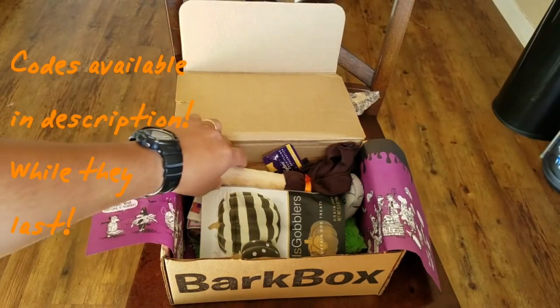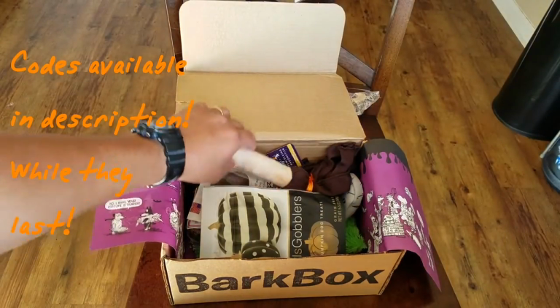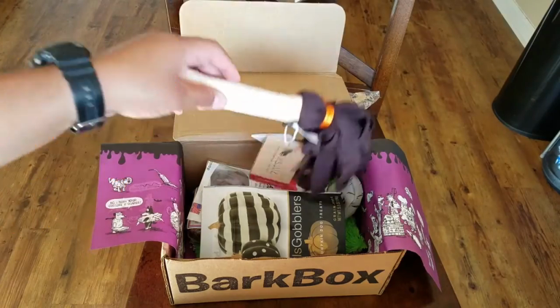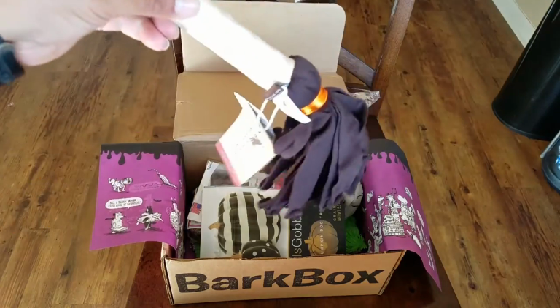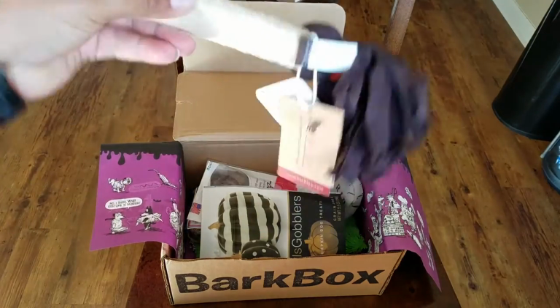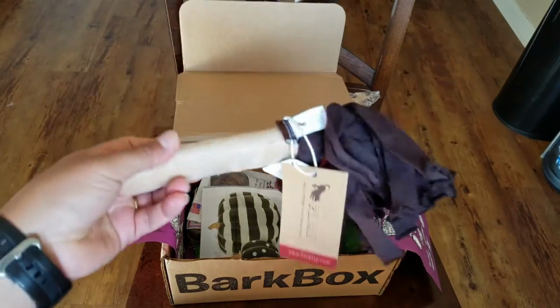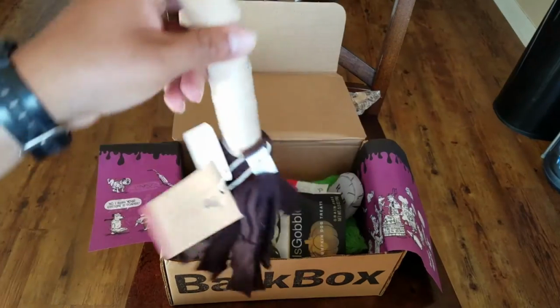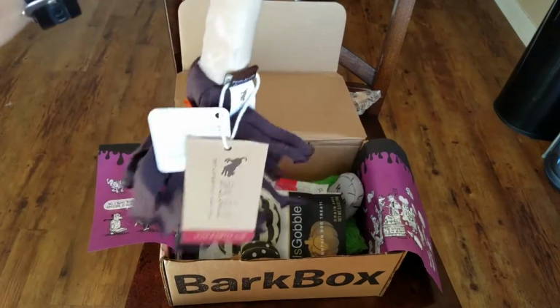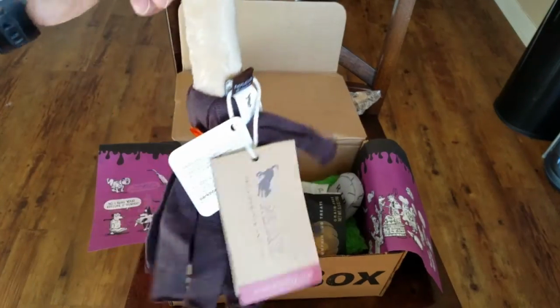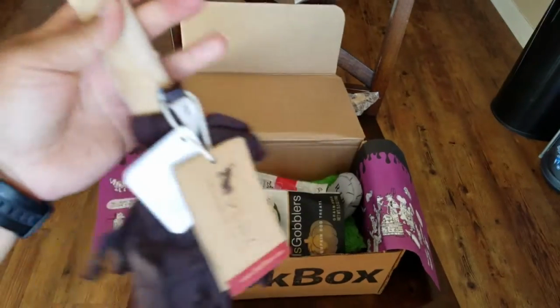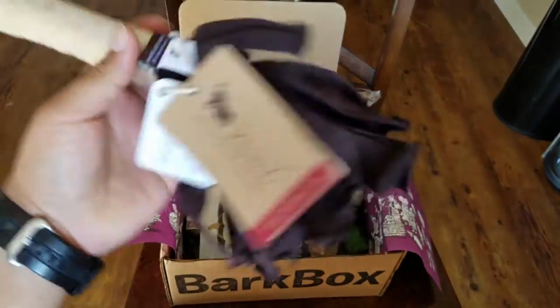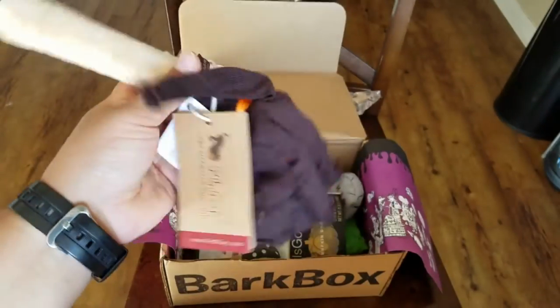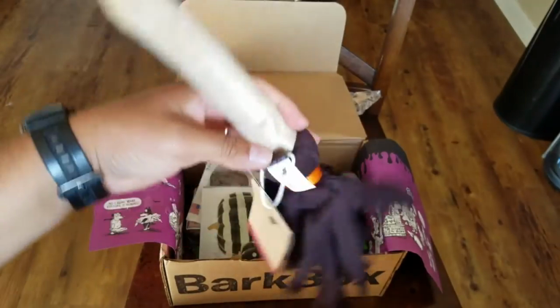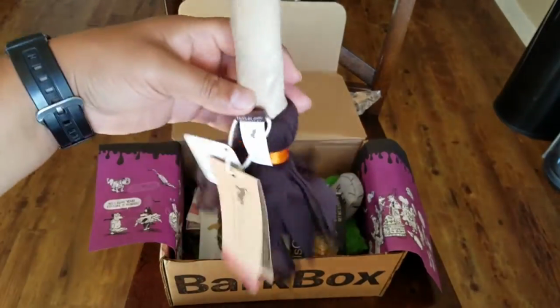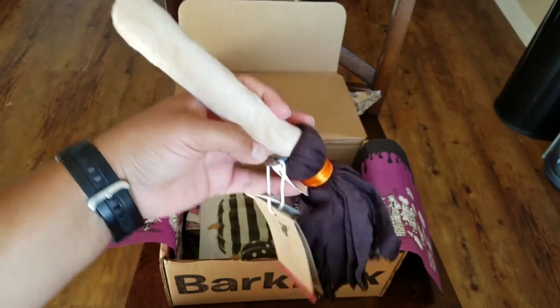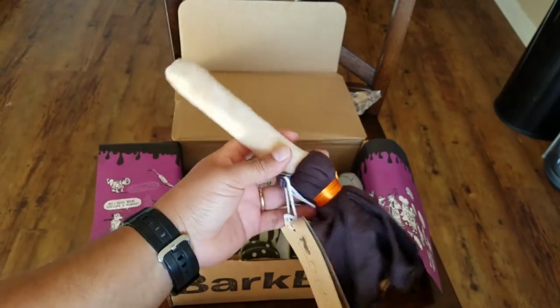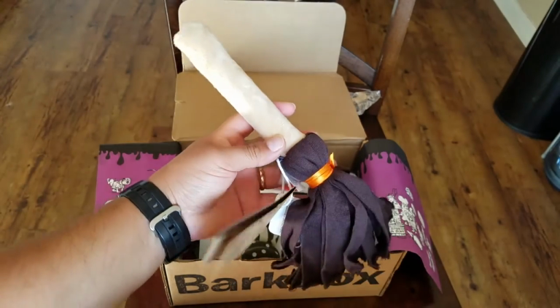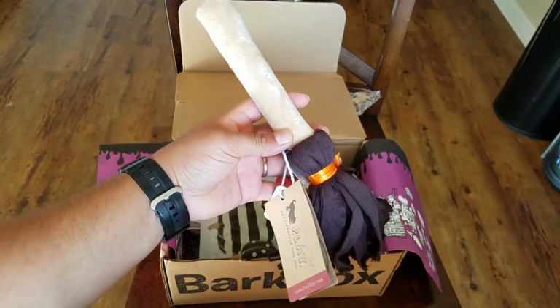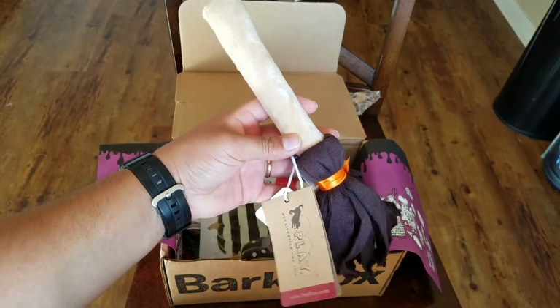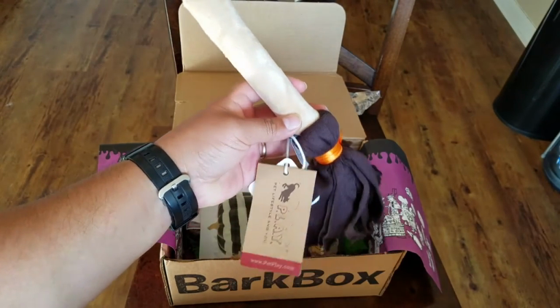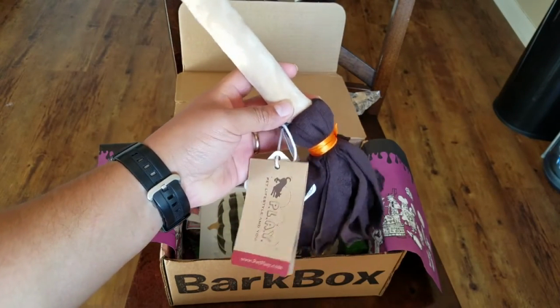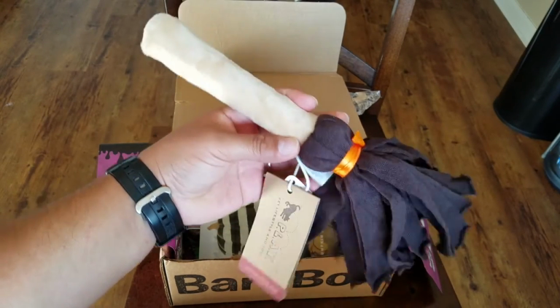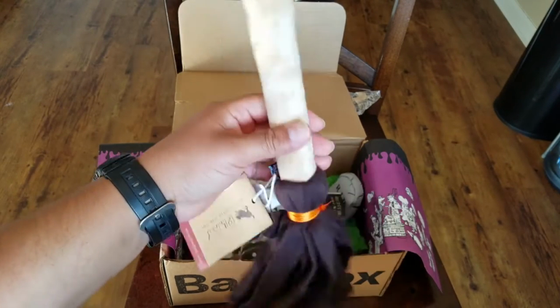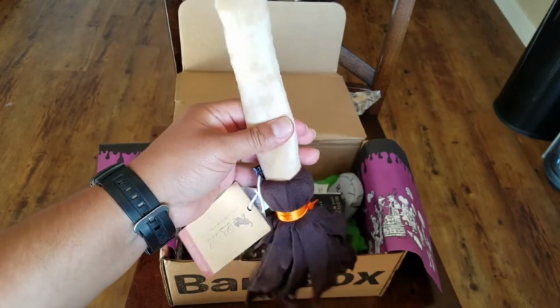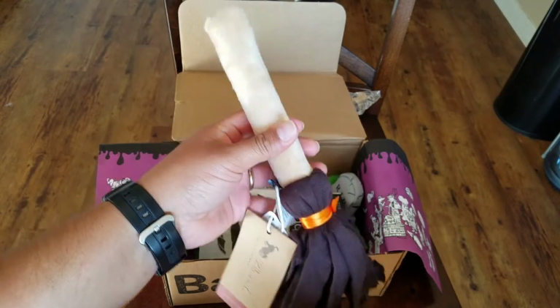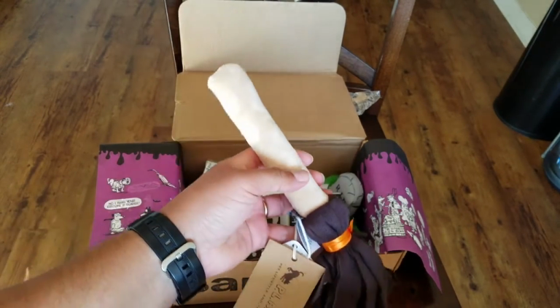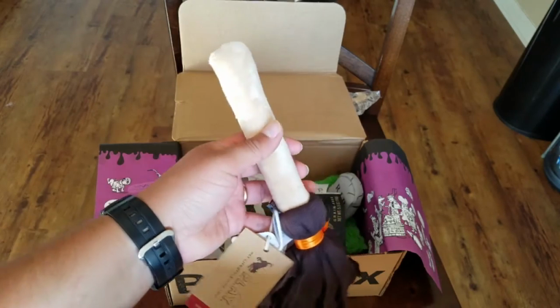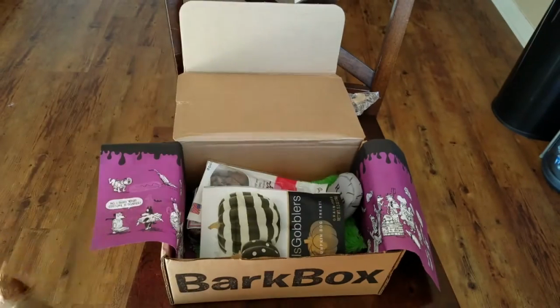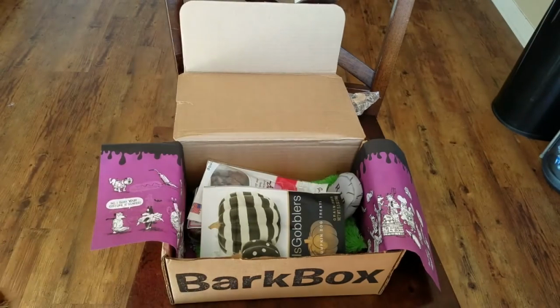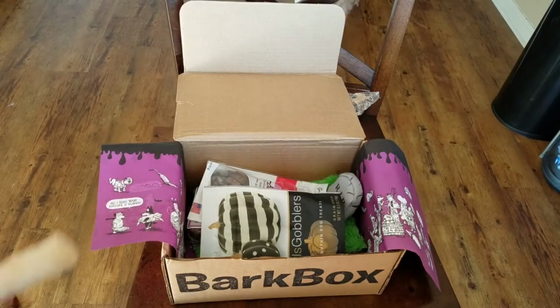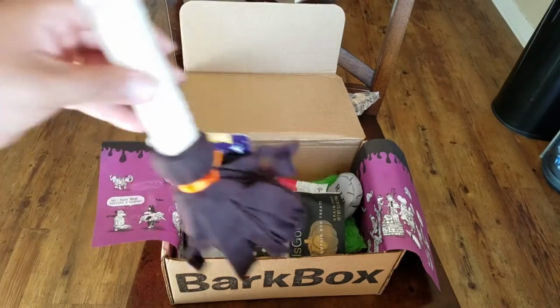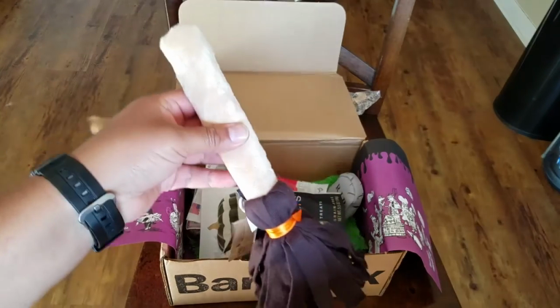Moving on to the toys — these are the toys. It's a little witch and broom. It definitely gets my dog's attention.